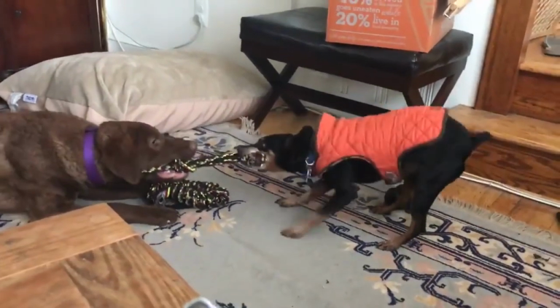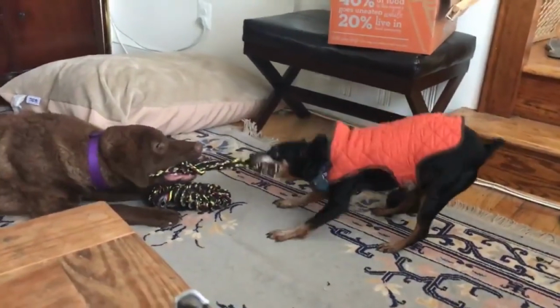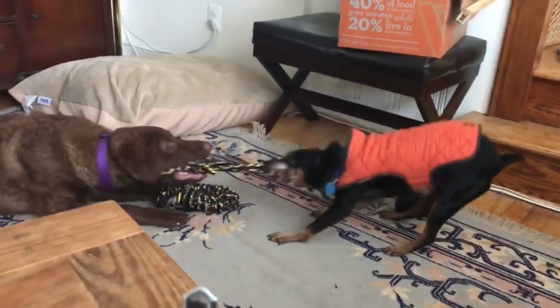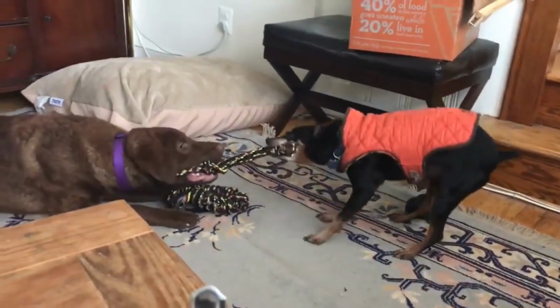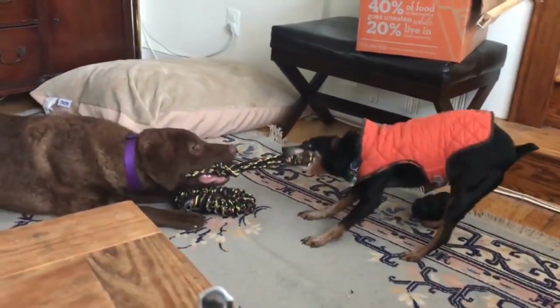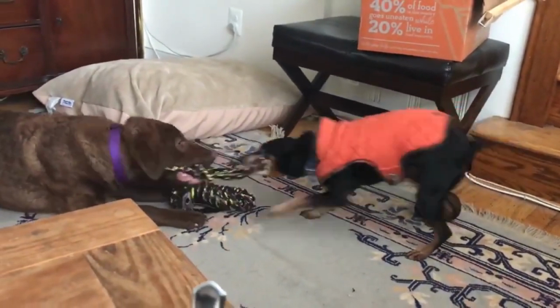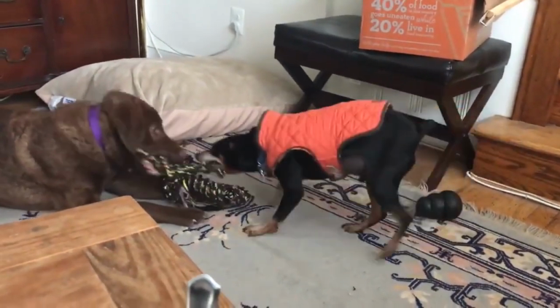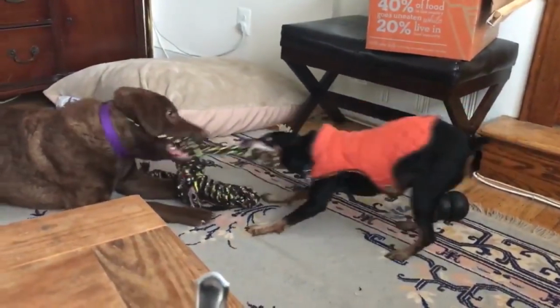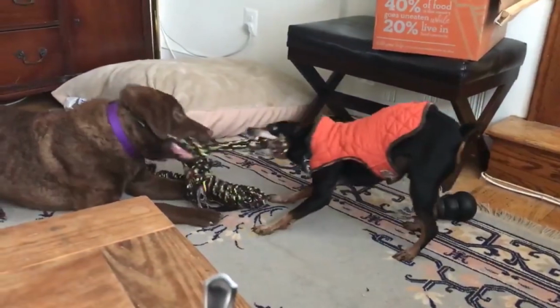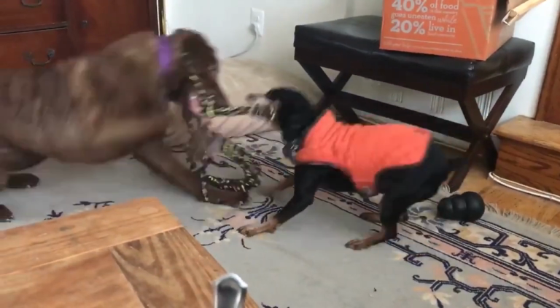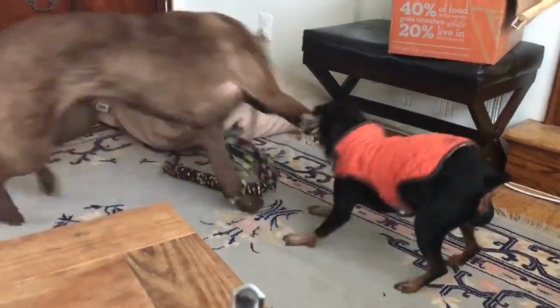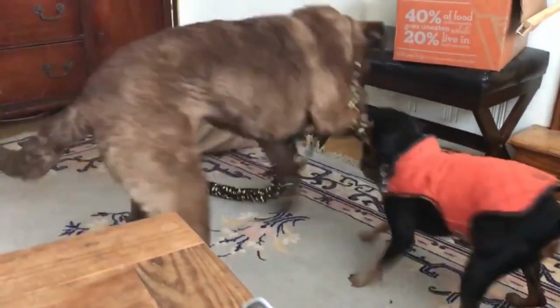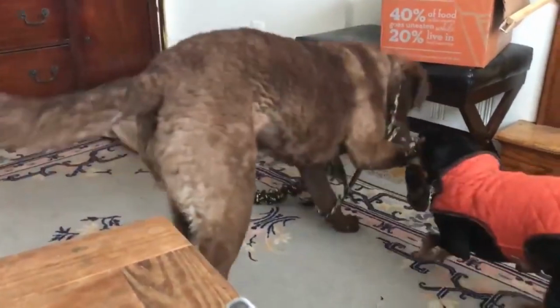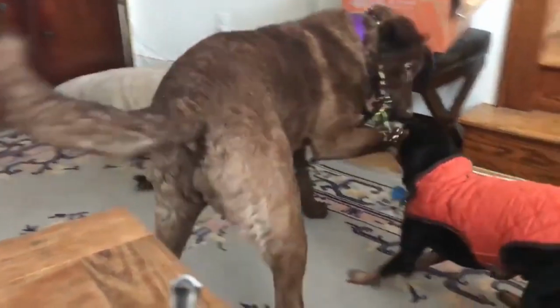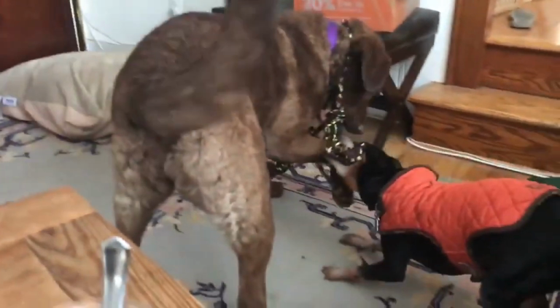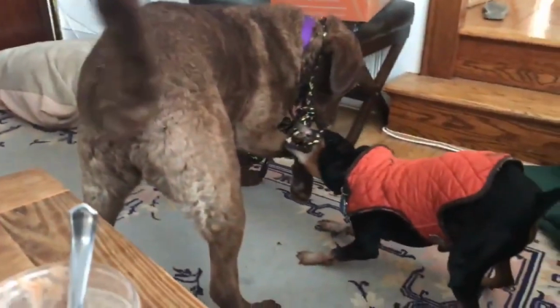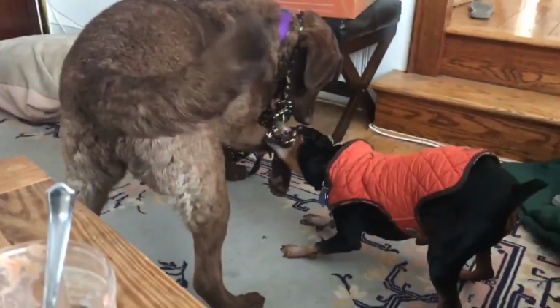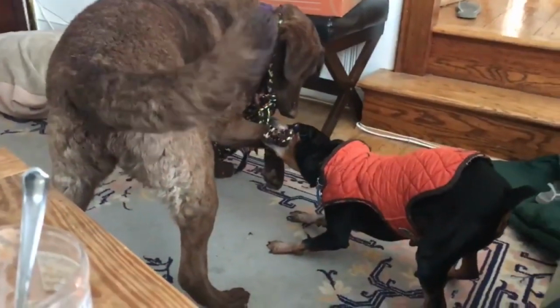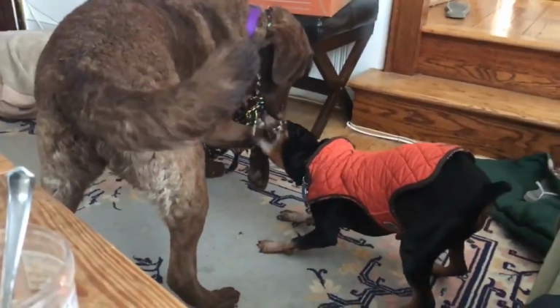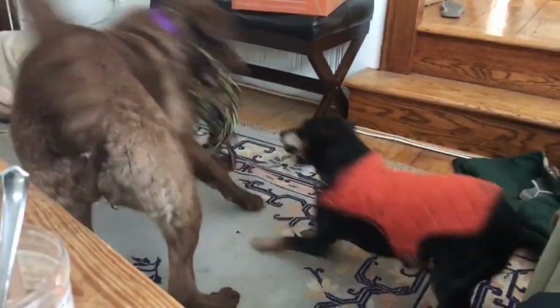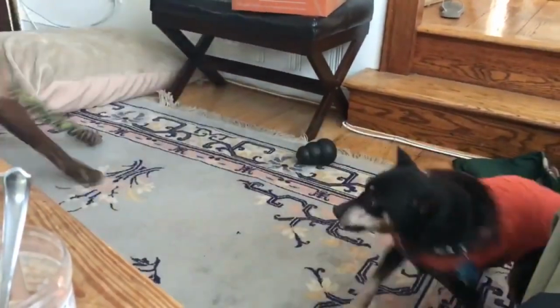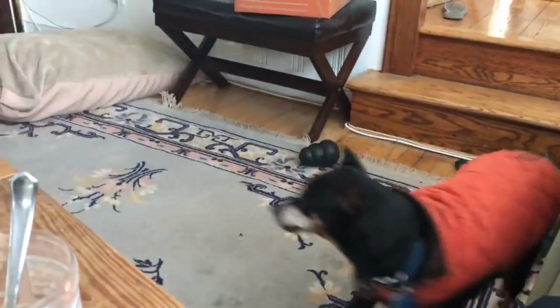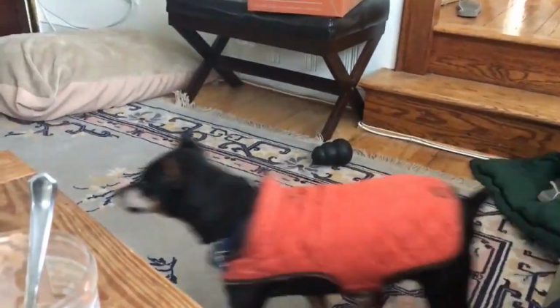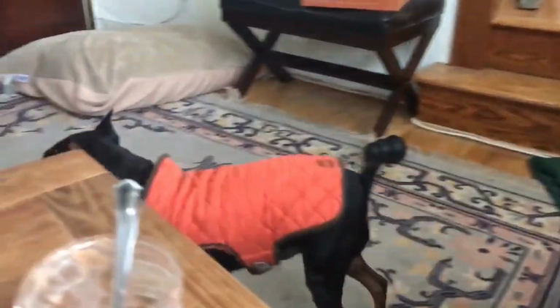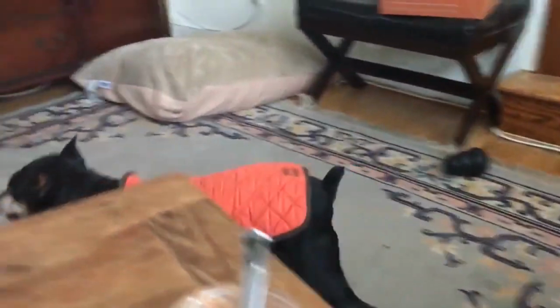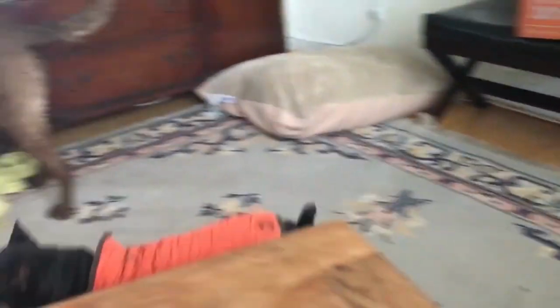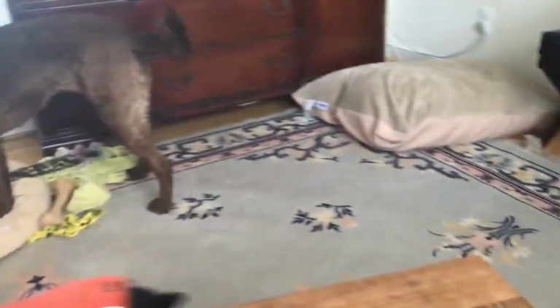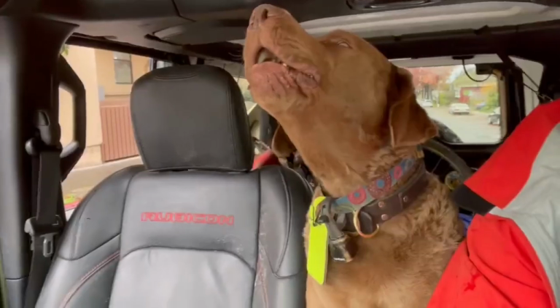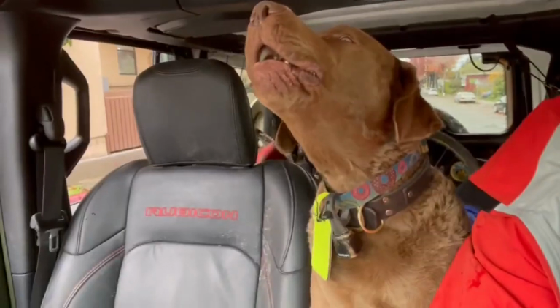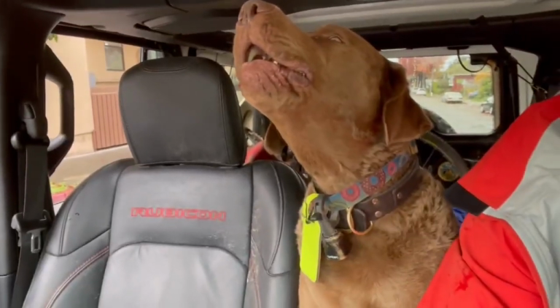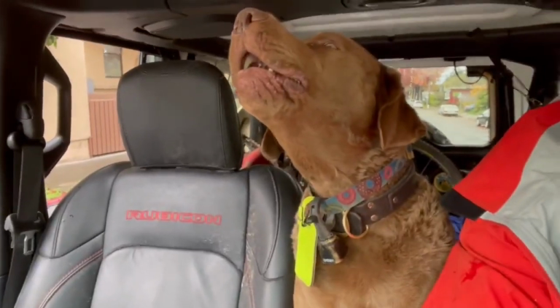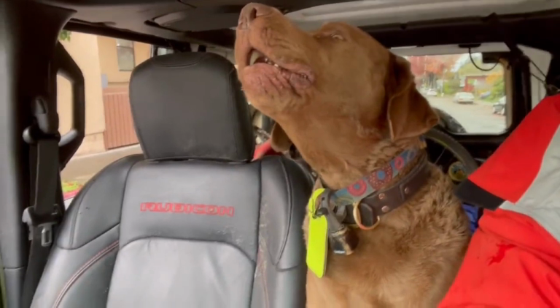Cons. 1. High Energy. This breed requires a lot of exercise and attention to keep them happy and healthy. They can become destructive if they don't get enough exercise or attention.